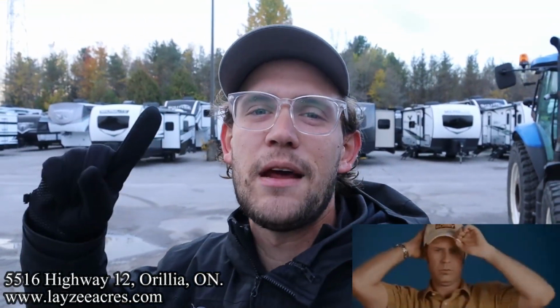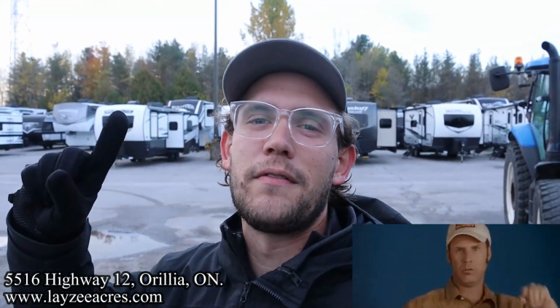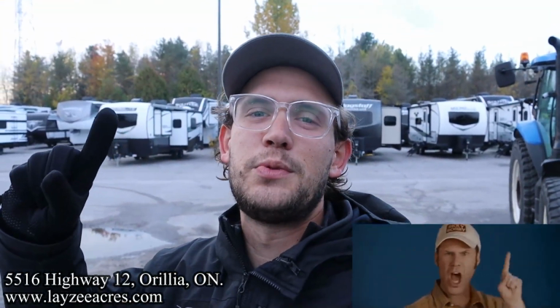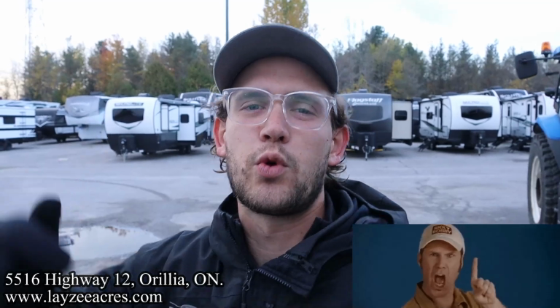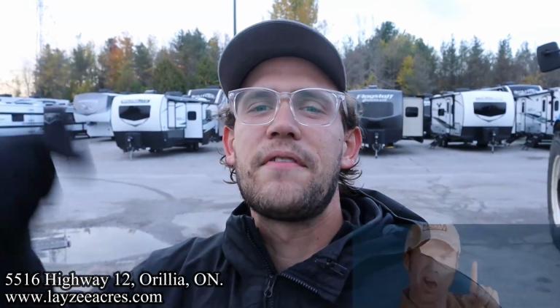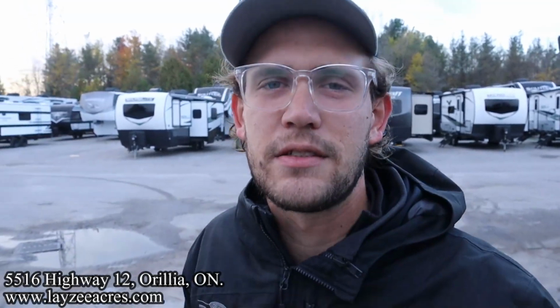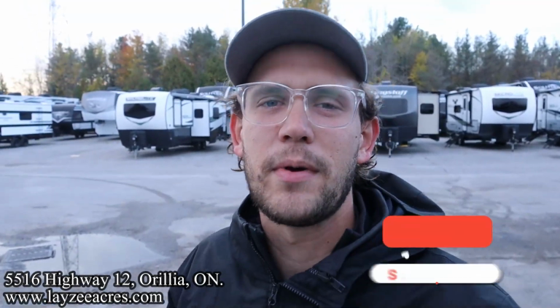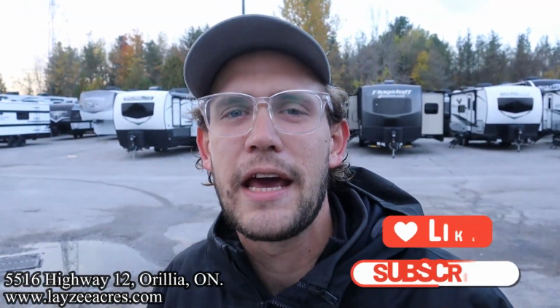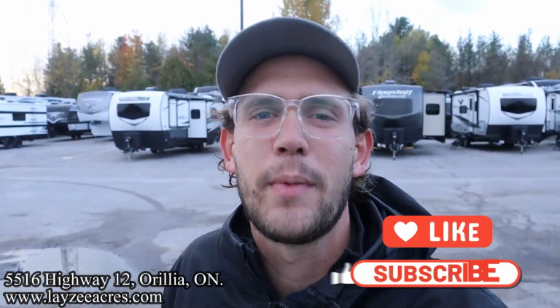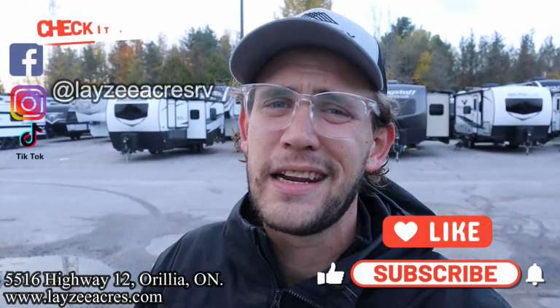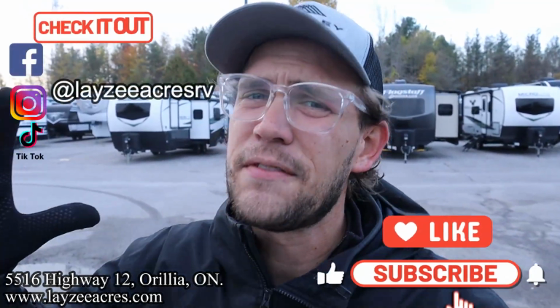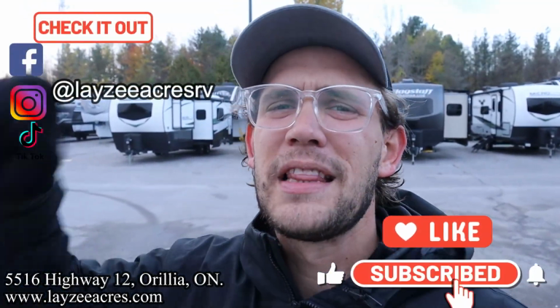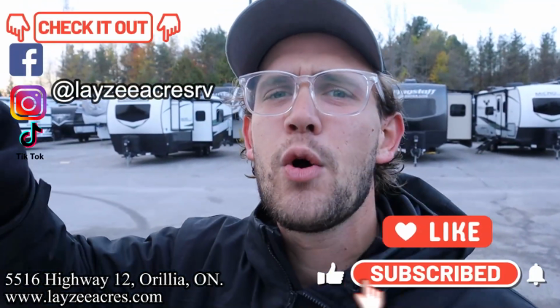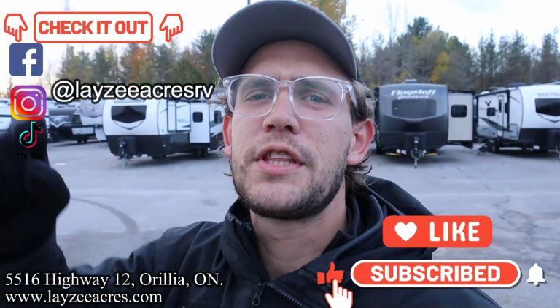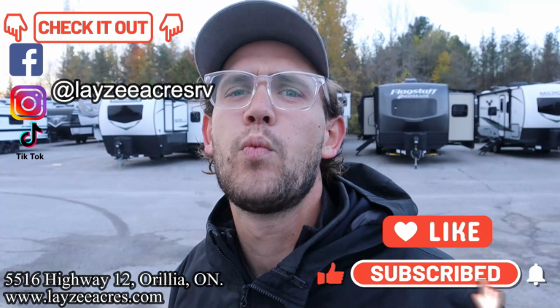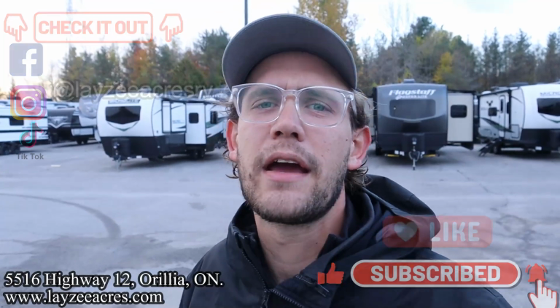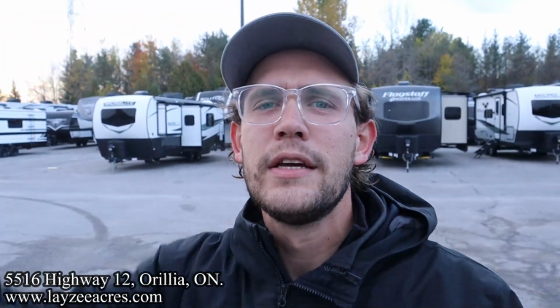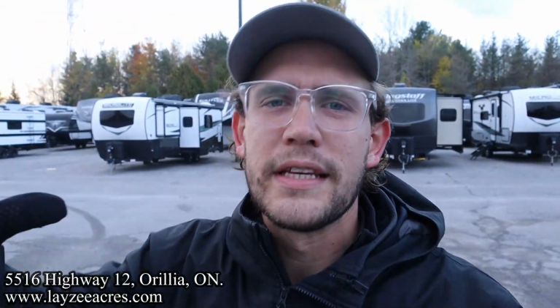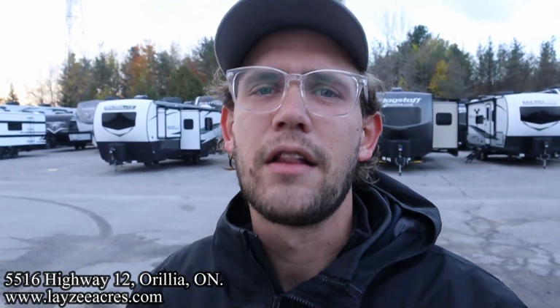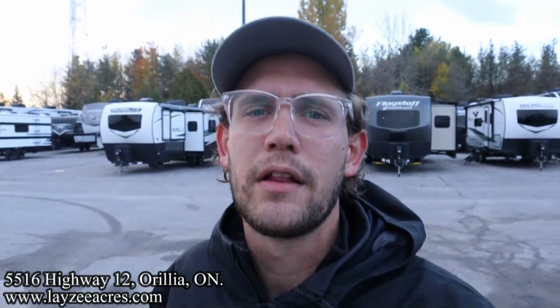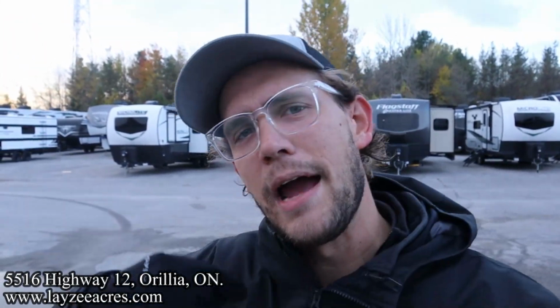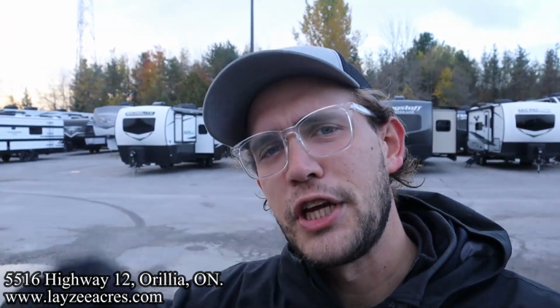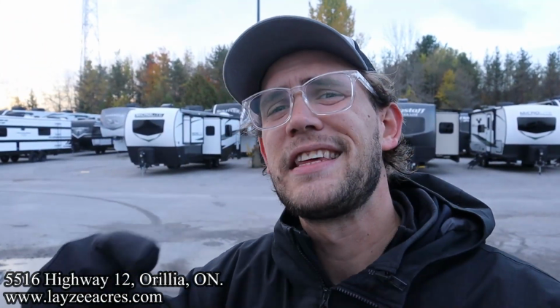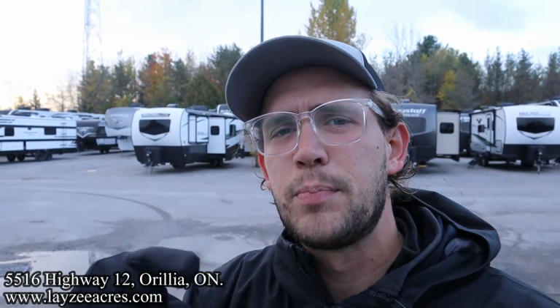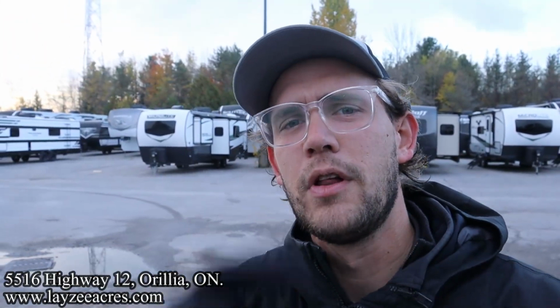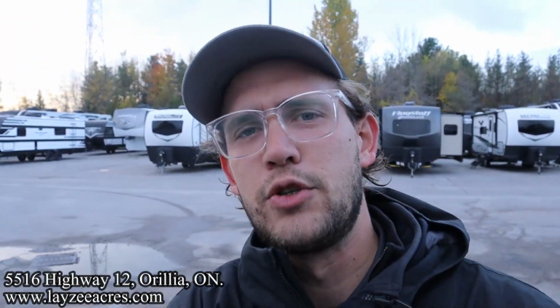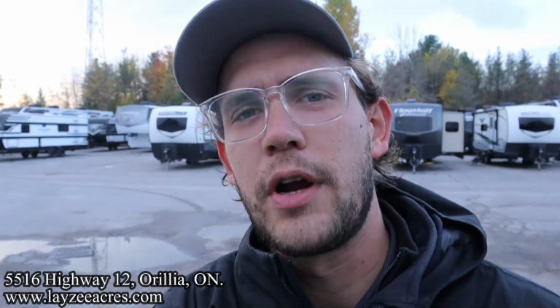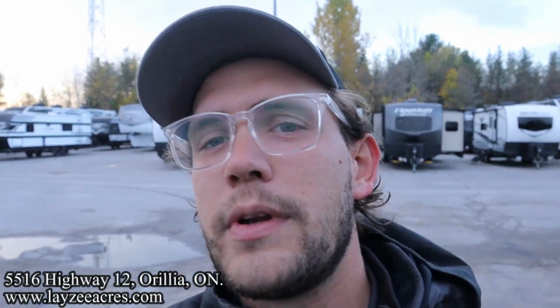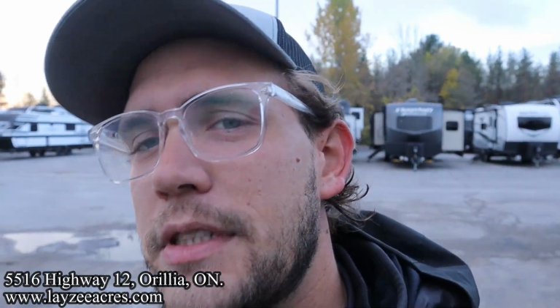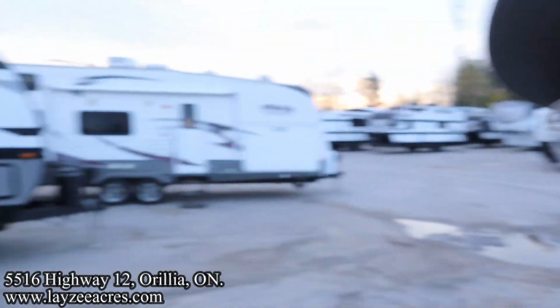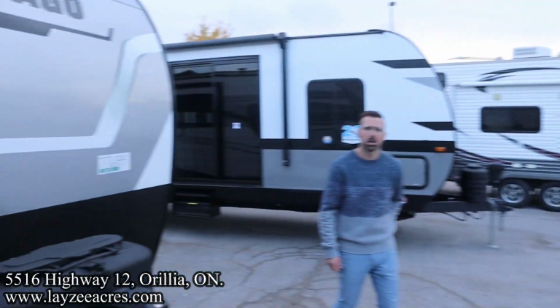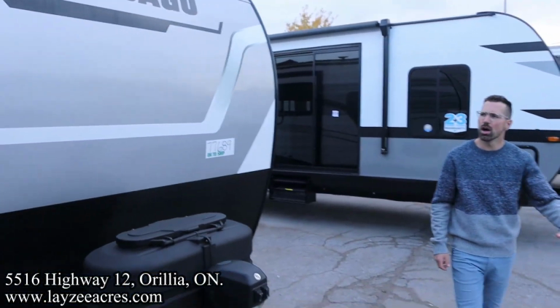Thank you so much for tuning in to the number one RV YouTube channel in the world. We have a like and subscribe button sitting down there if you don't mind clicking it. Leave a comment, let us know what you think about Winnebago doing this style of trailer. I think this is beautiful — enjoy. This trailer rolls on Instagram, TikTok, and Facebook.